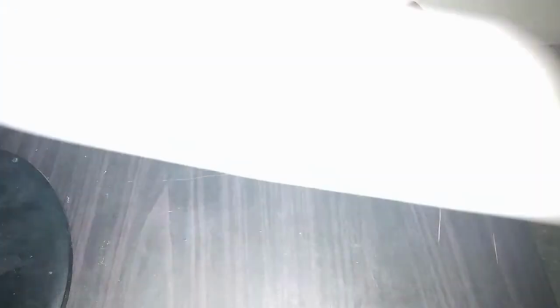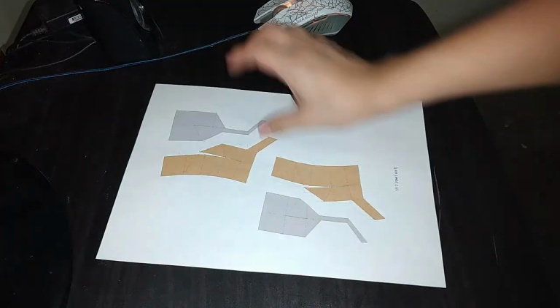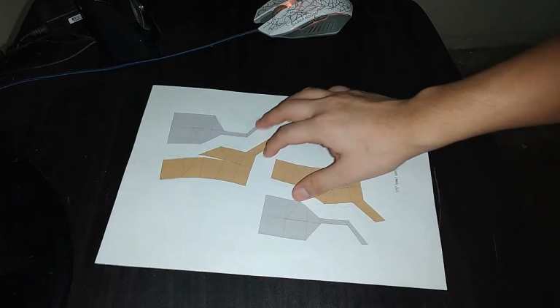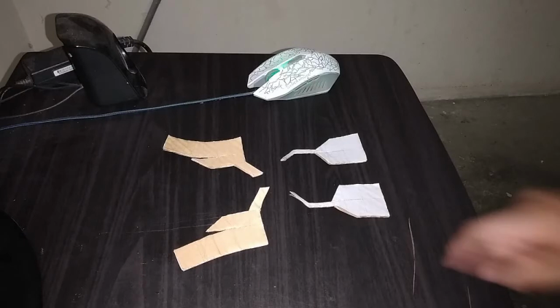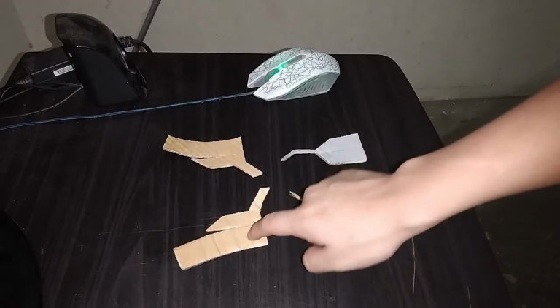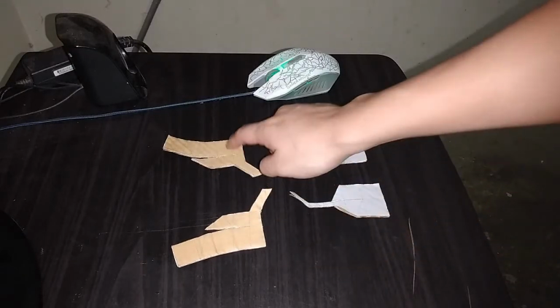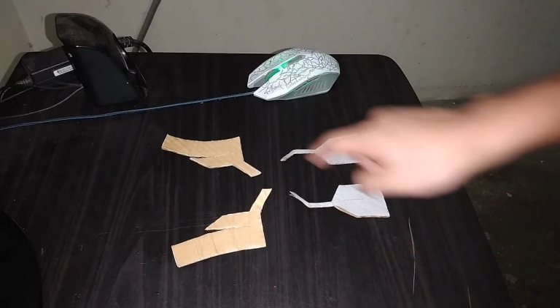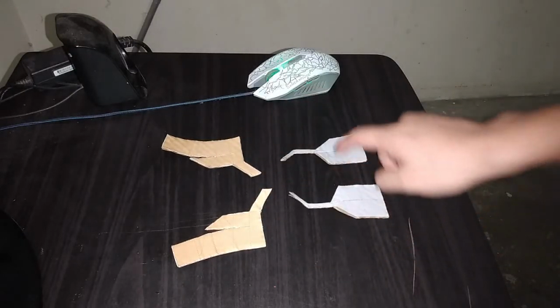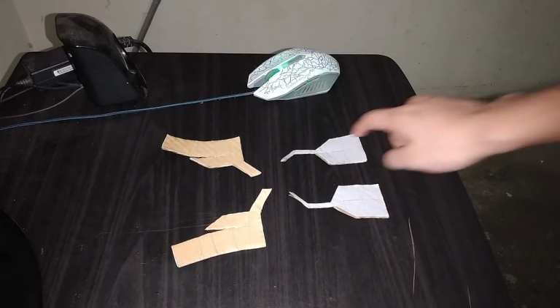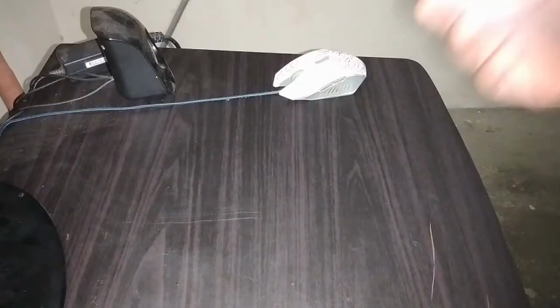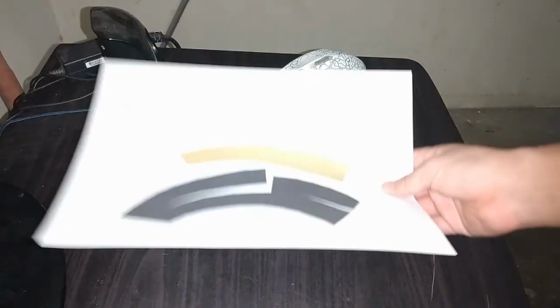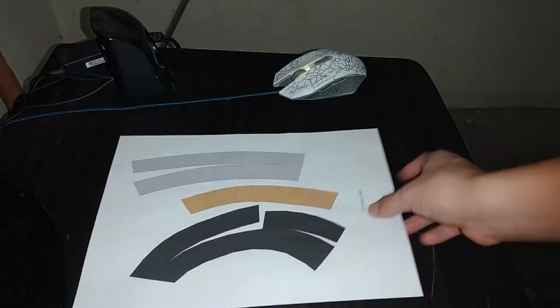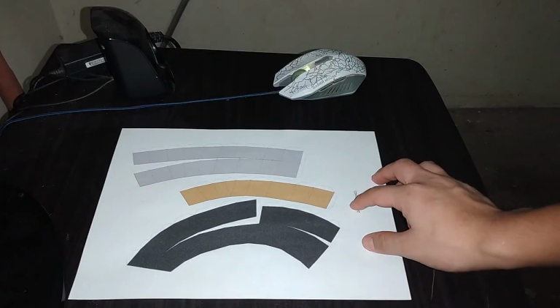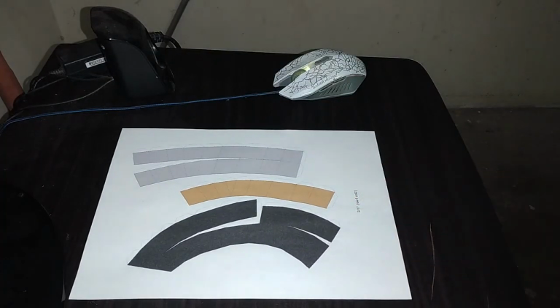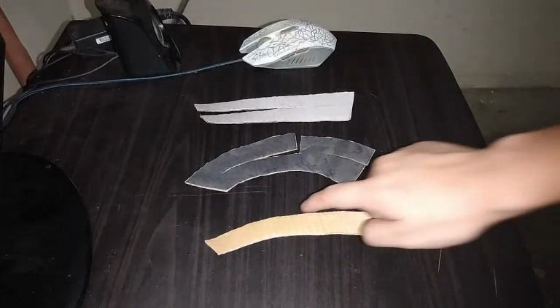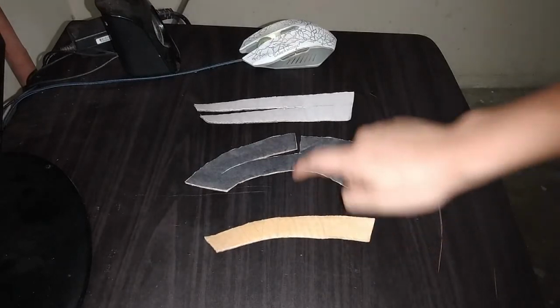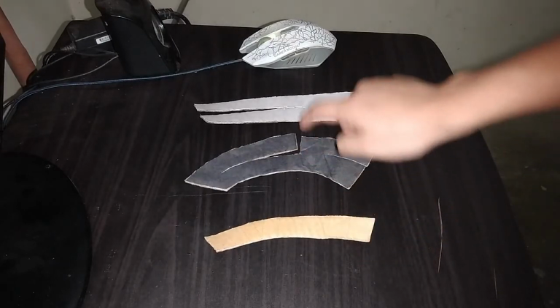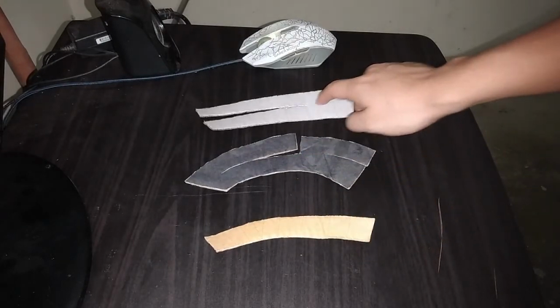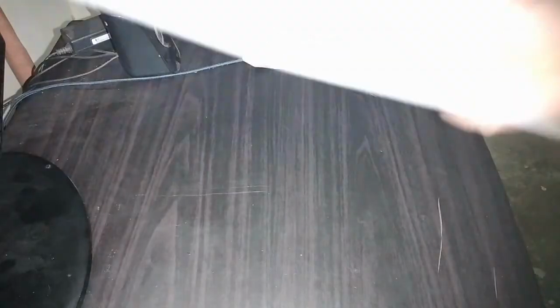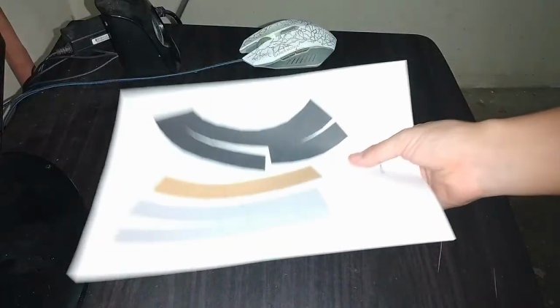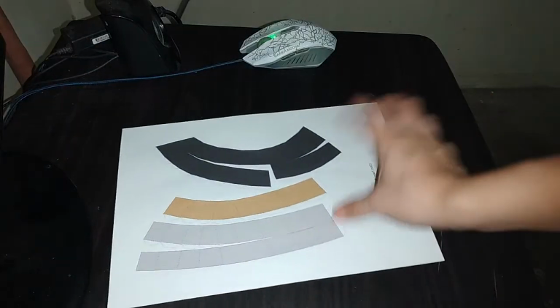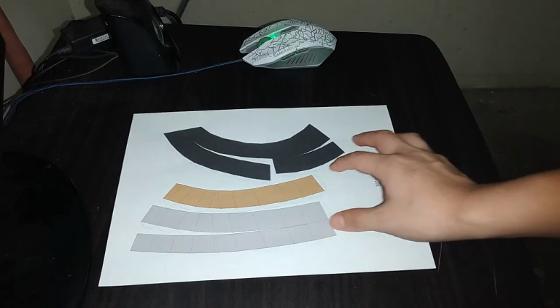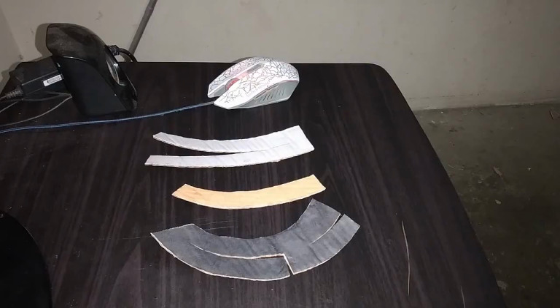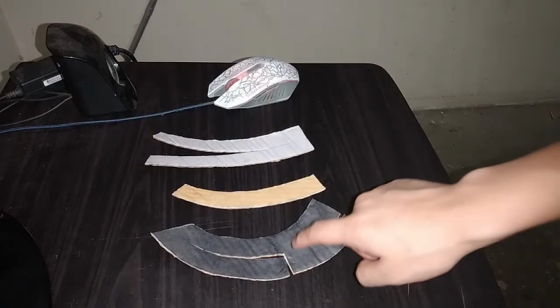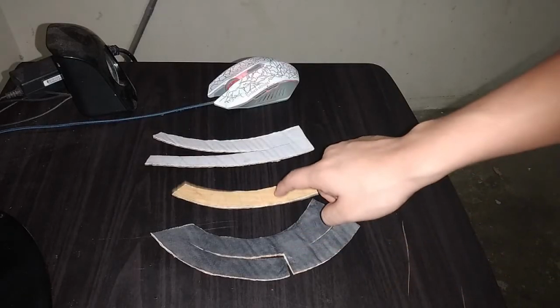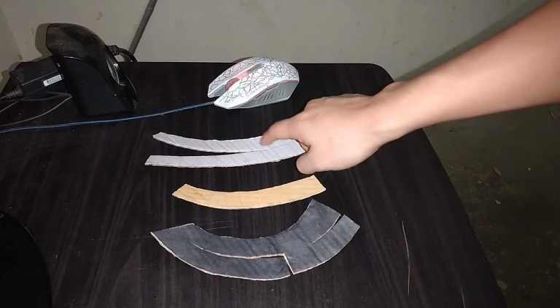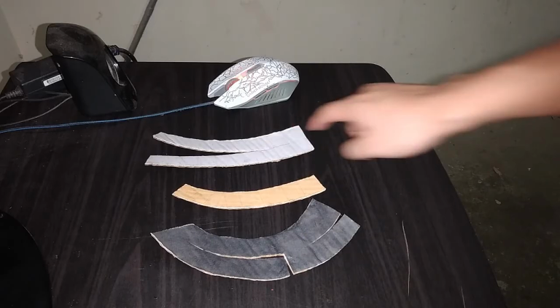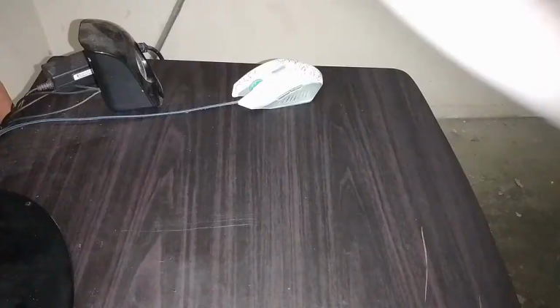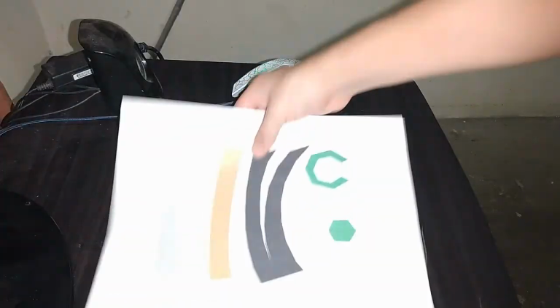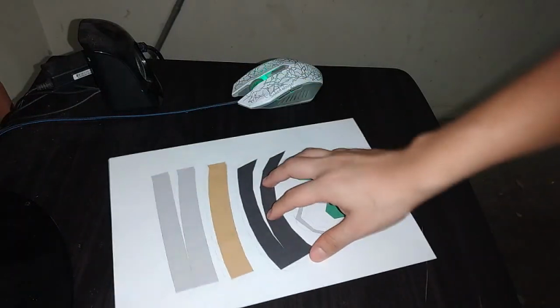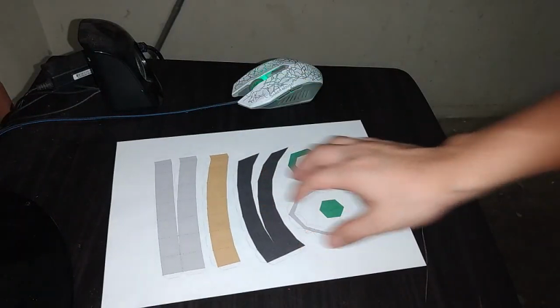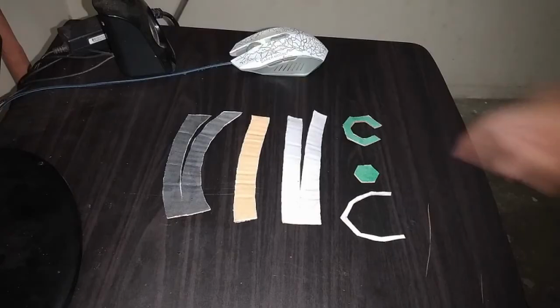Mis gines, sean bienvenidos a un nuevo proyecto aquí en el canal. Recuerden que las plantillas que vamos a usar están en la descripción. Vayan y descarguenlas, es súper fácil, mis gines. Si les gusta este tipo de videos no olviden suscribirse y compartir los videos para que no nos quedemos en el olvido.